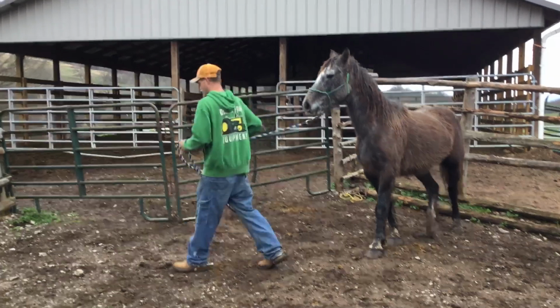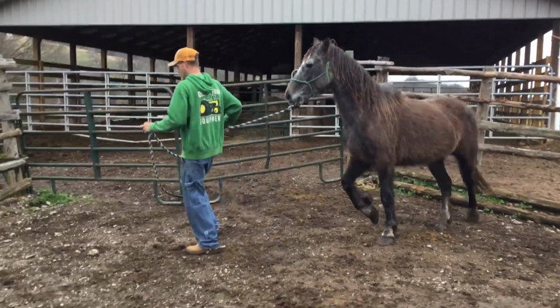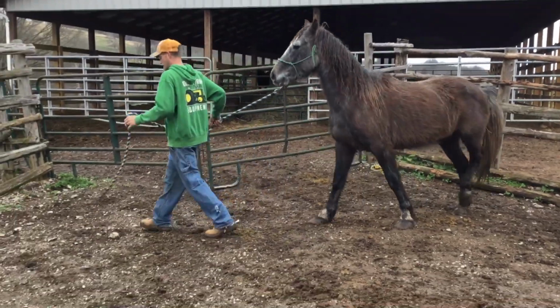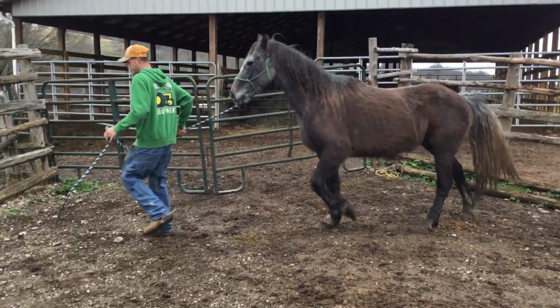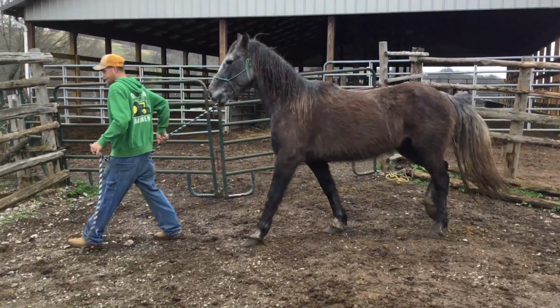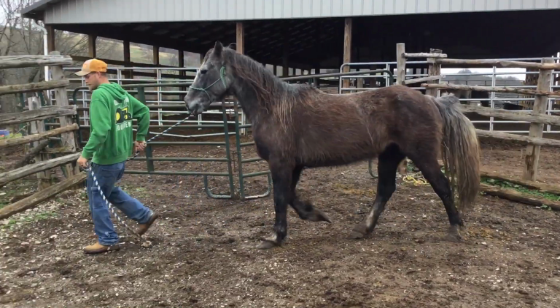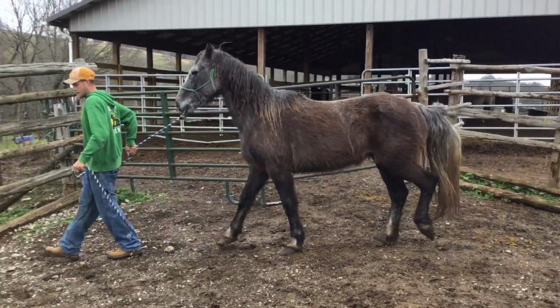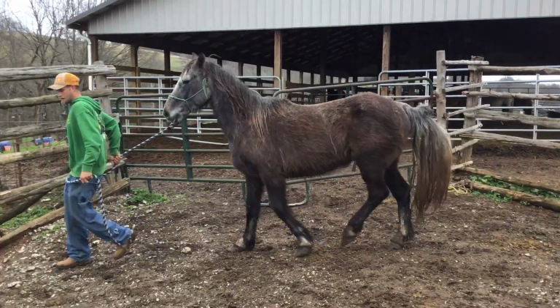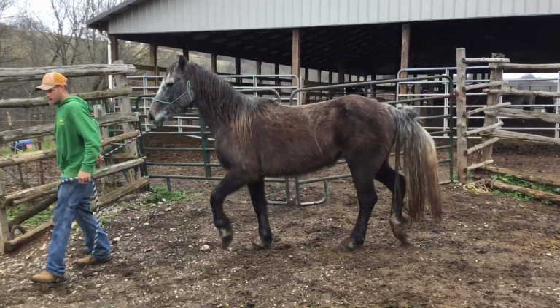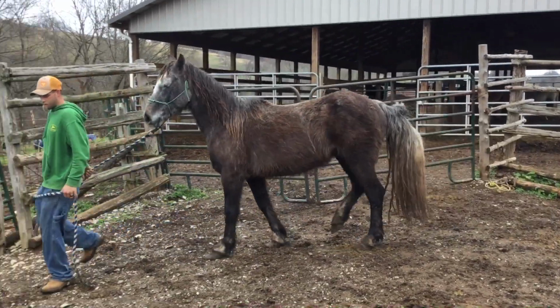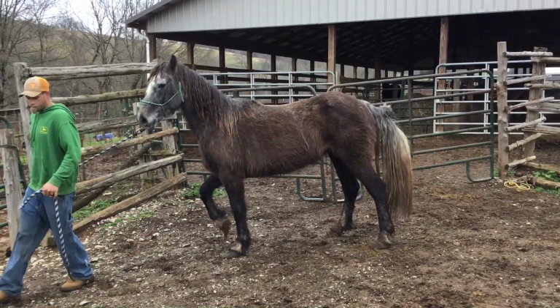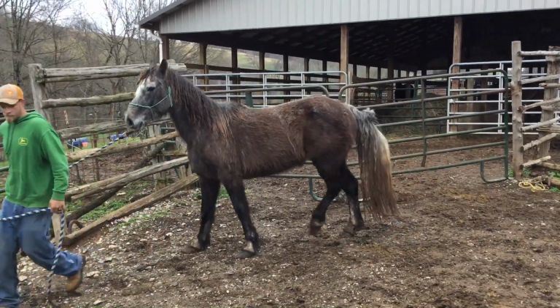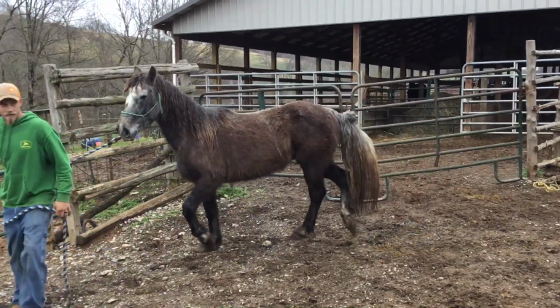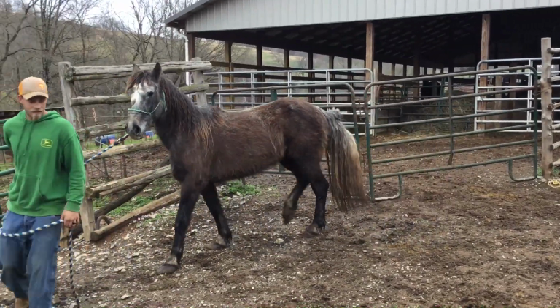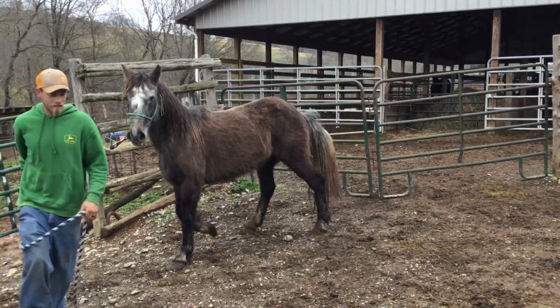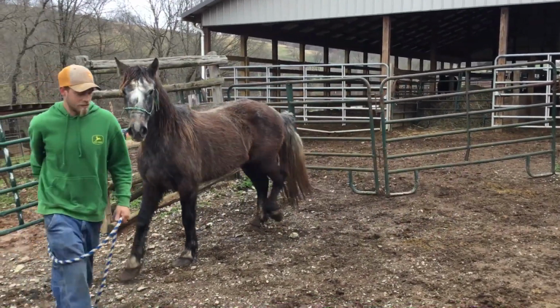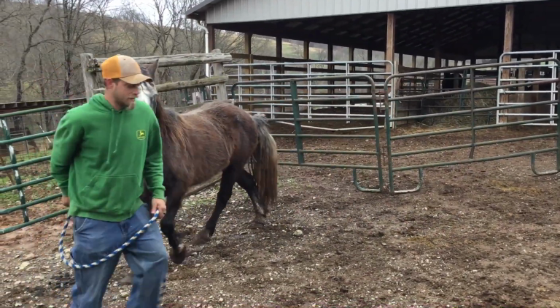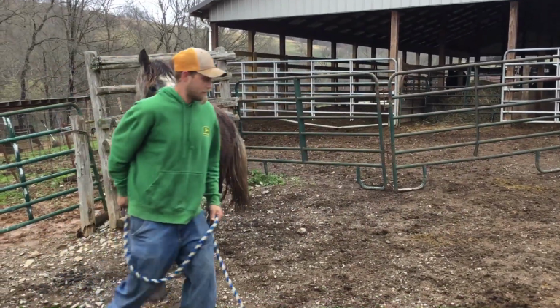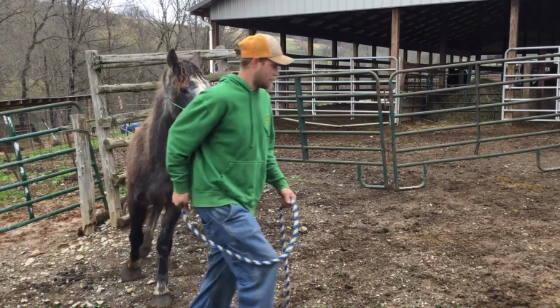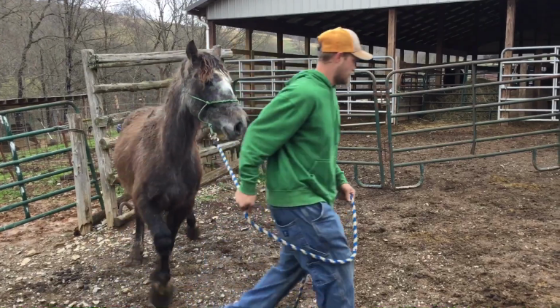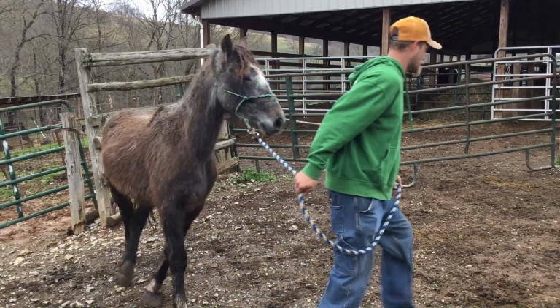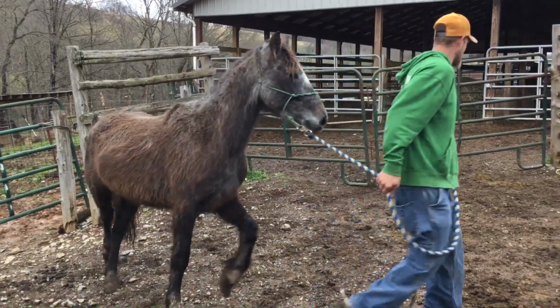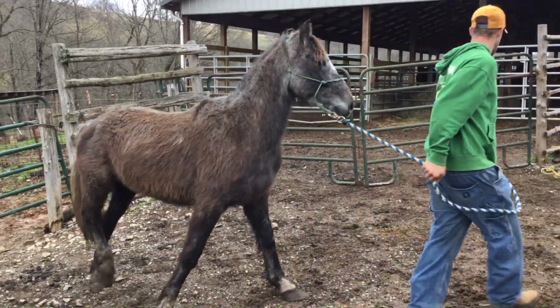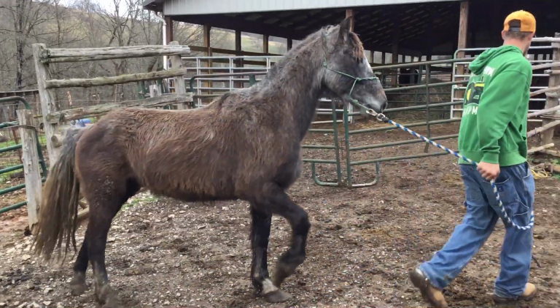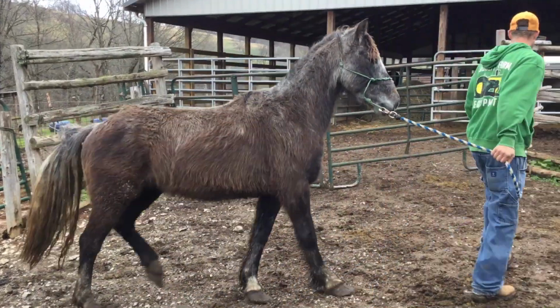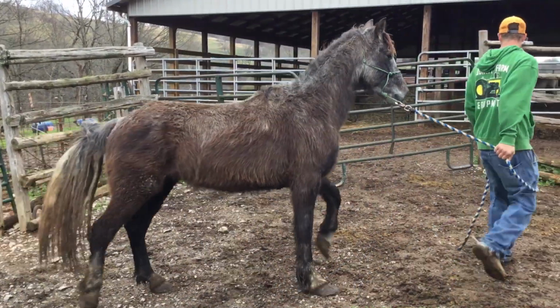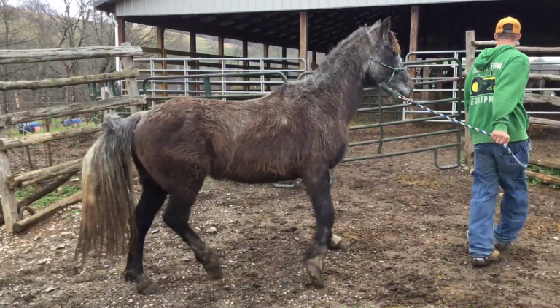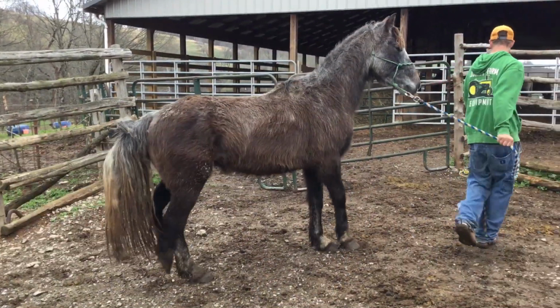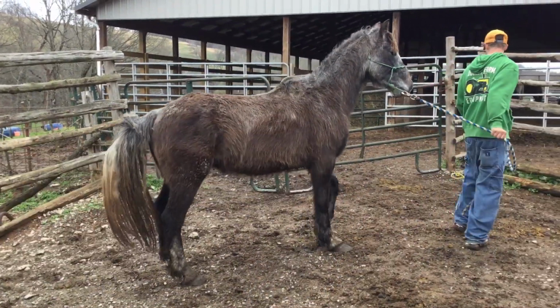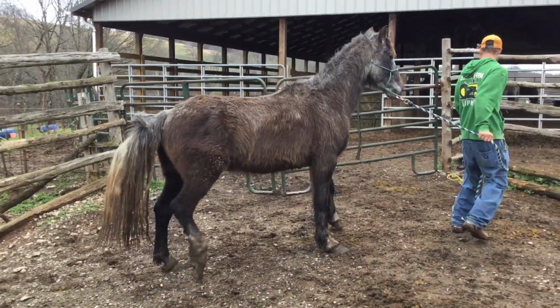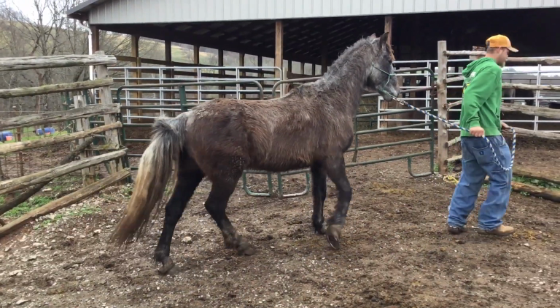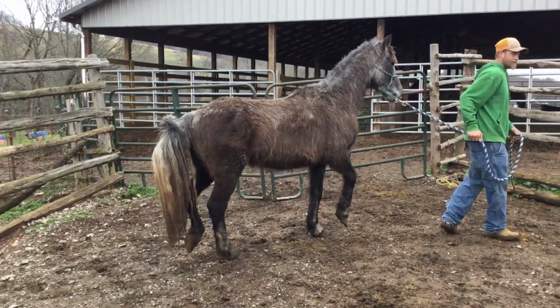Here's a gray Mustang, Gildan. He's six years old. He comes with a little sorrel mare. He's standing right at 15 hands. Big footed, big bone.